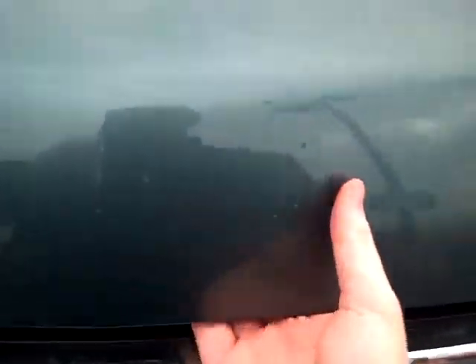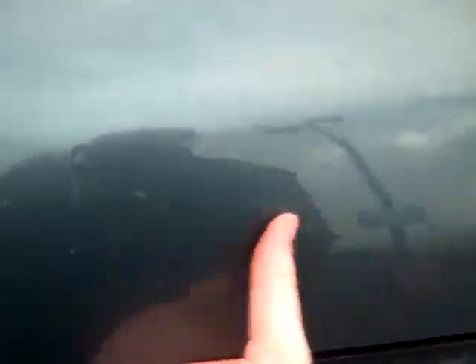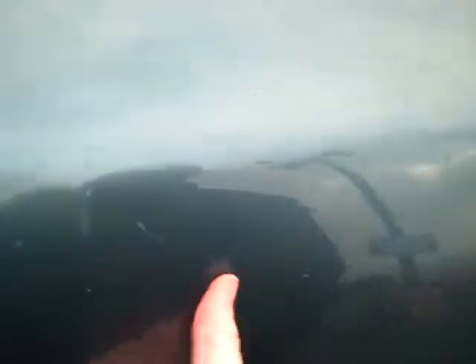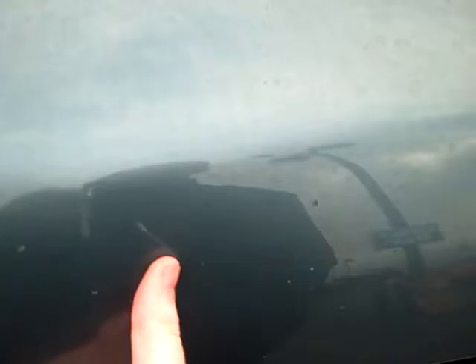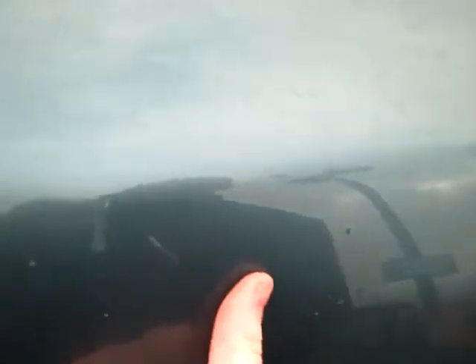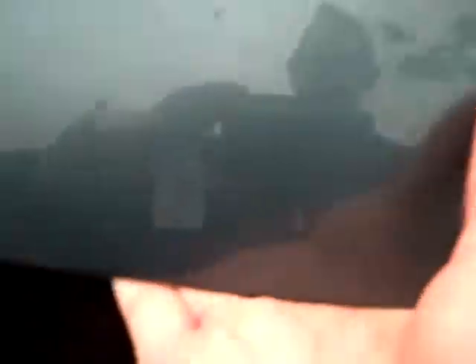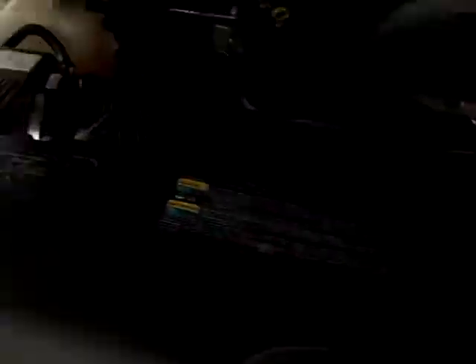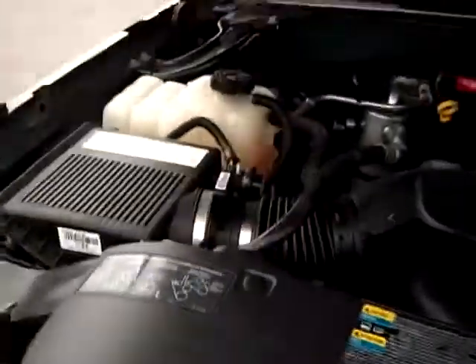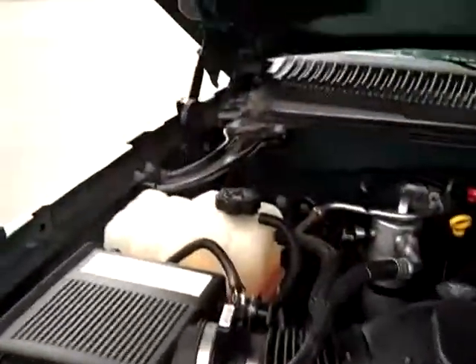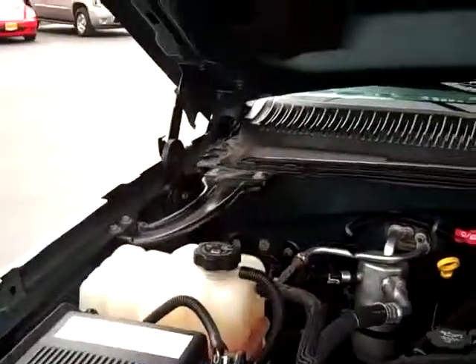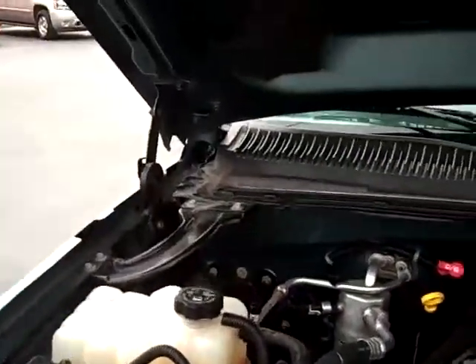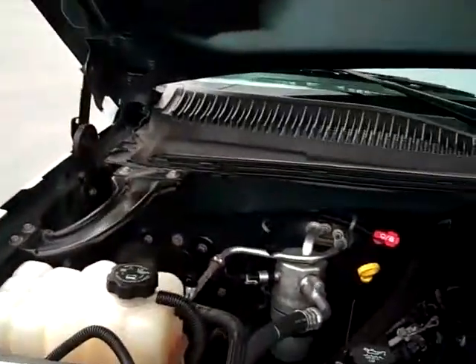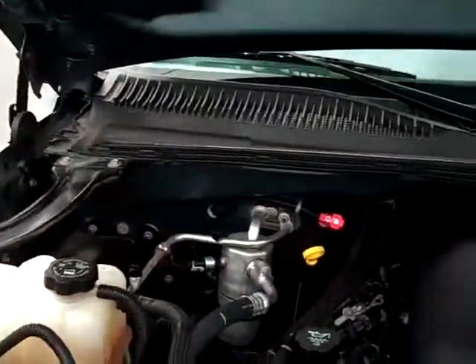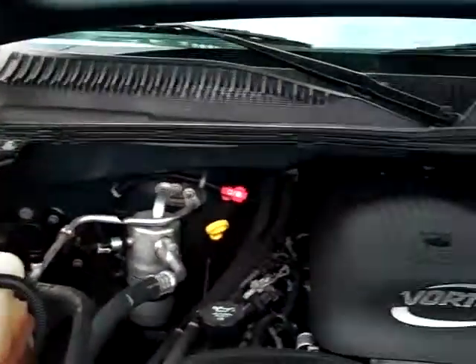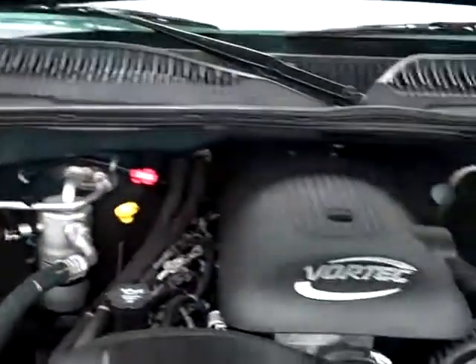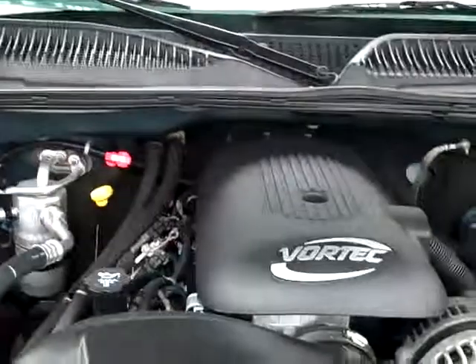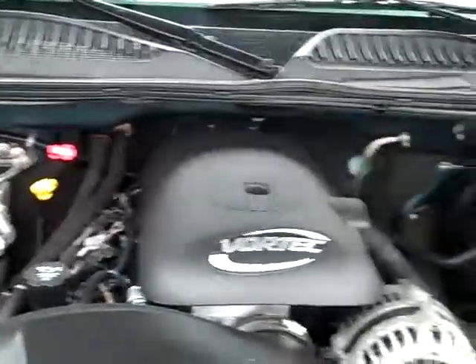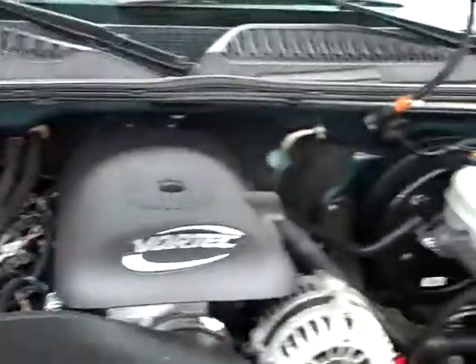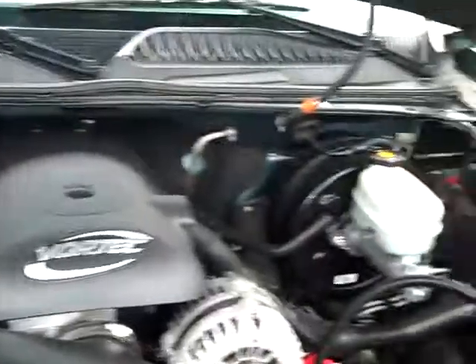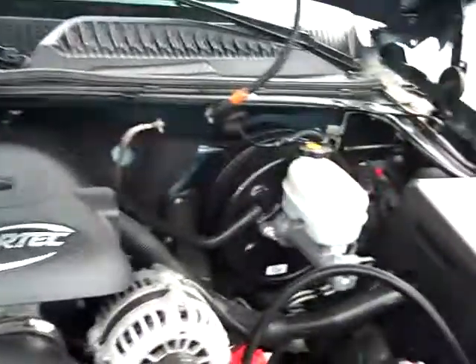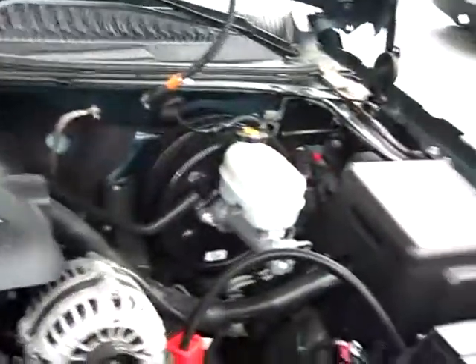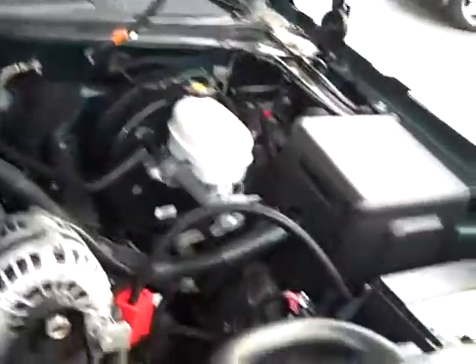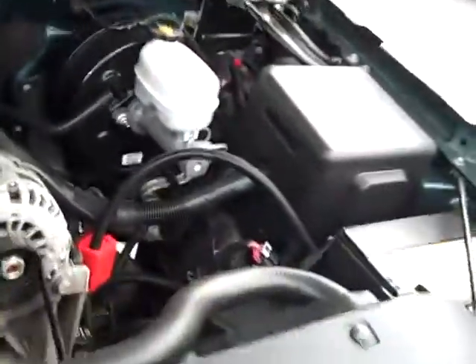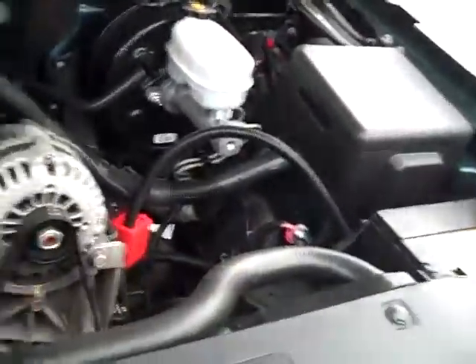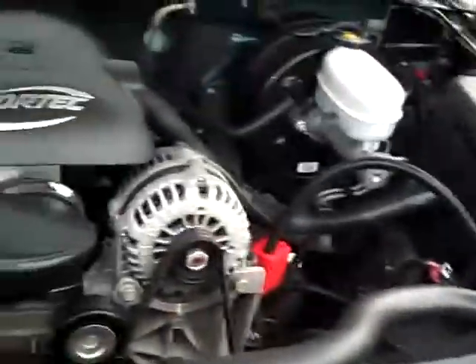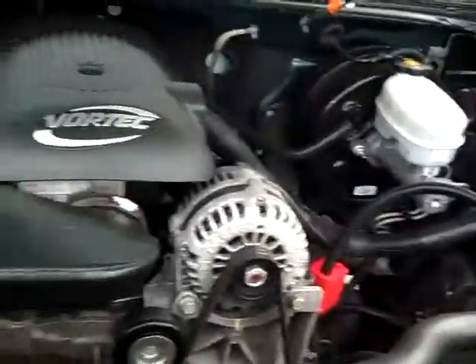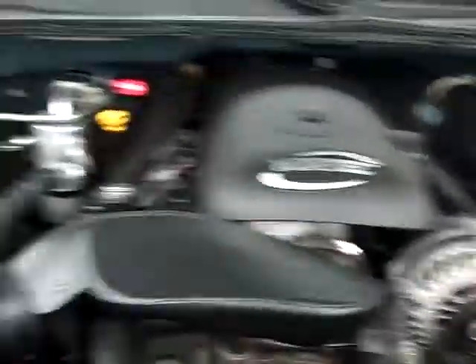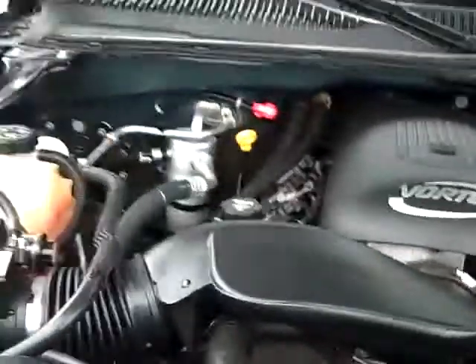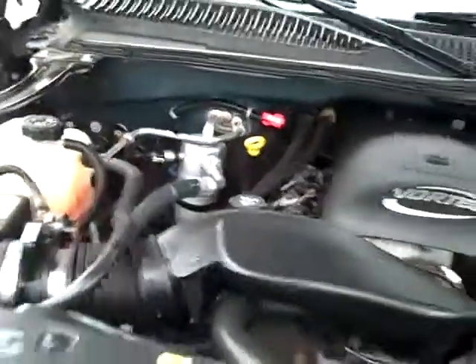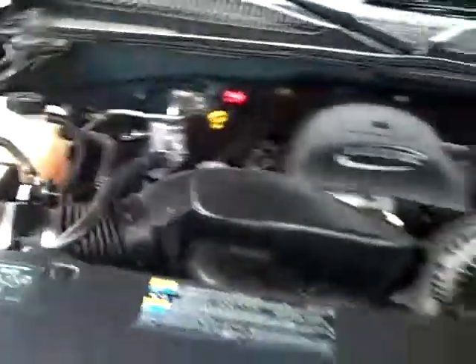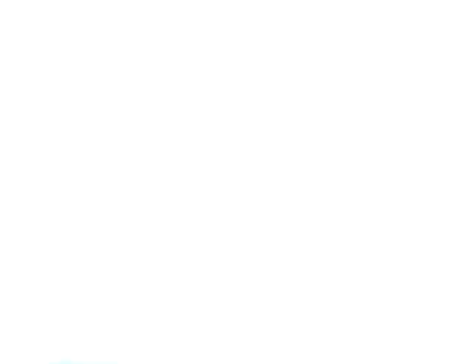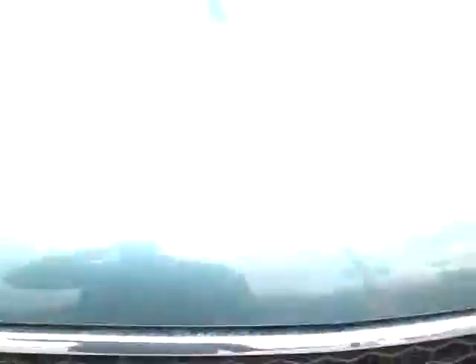Let's take a peek under the hood here. As you can see, everything looks good in here. Everything's where it's supposed to be, which is always a good thing.